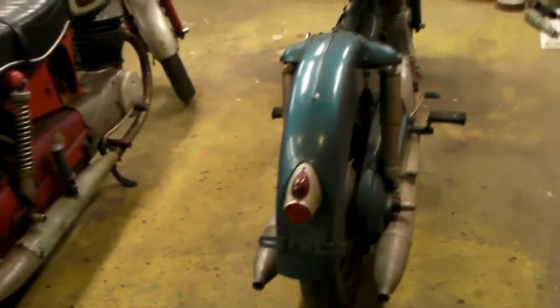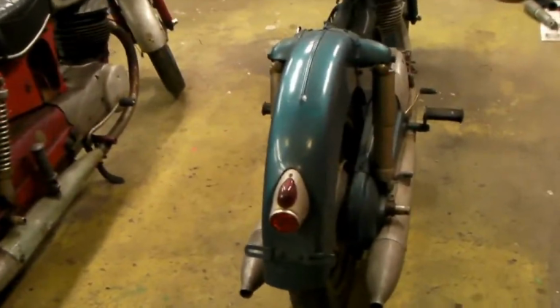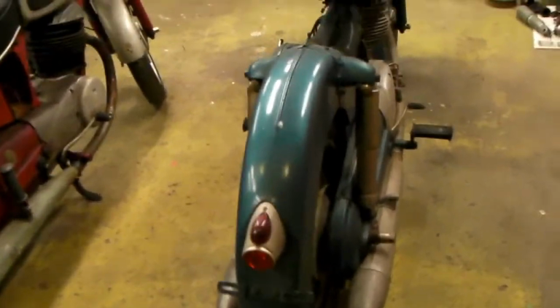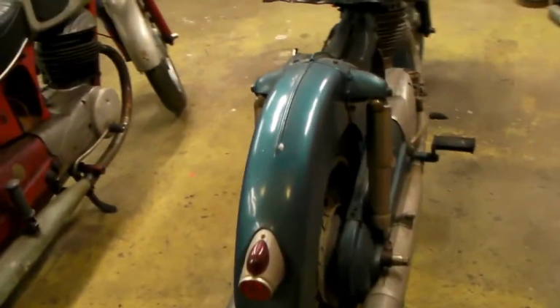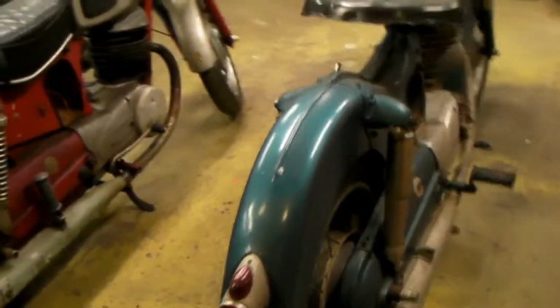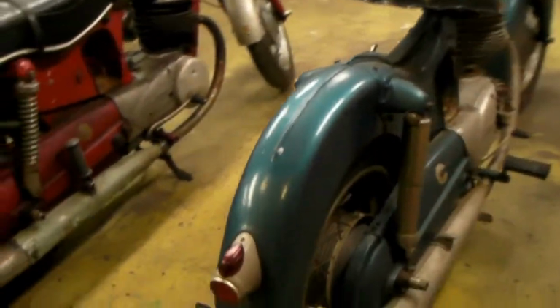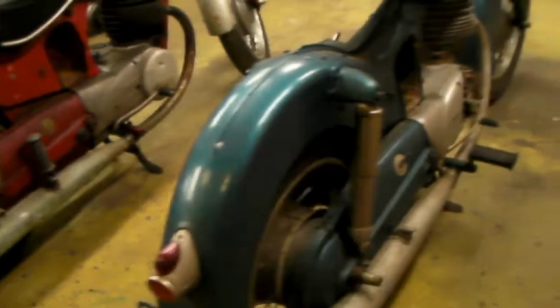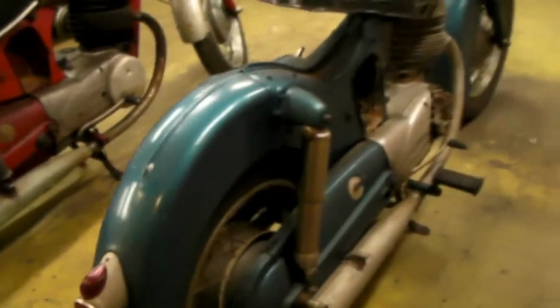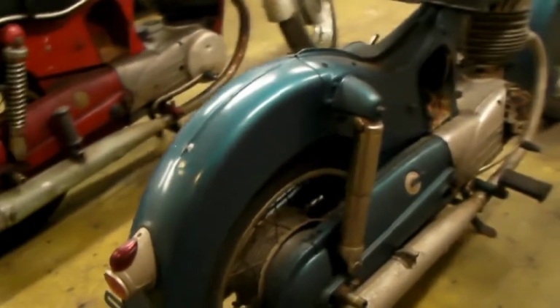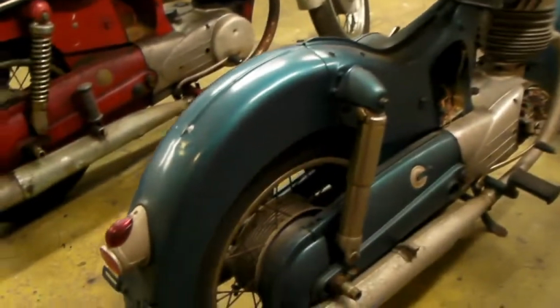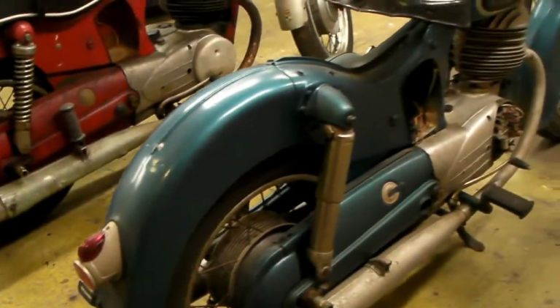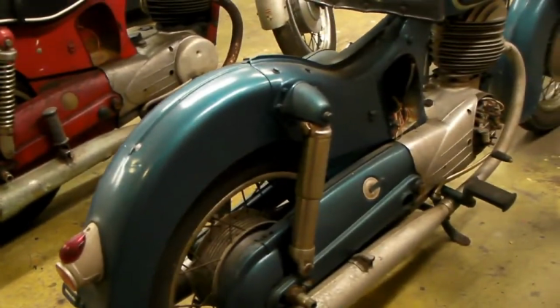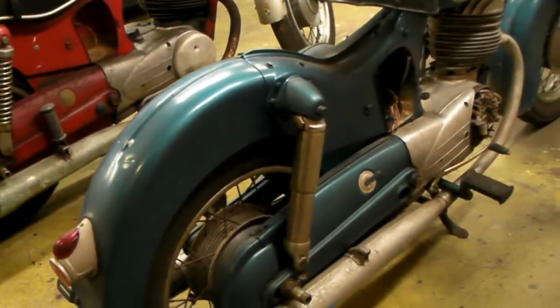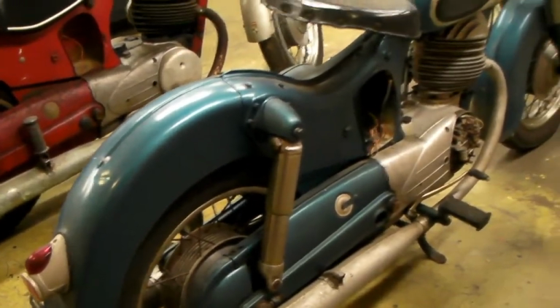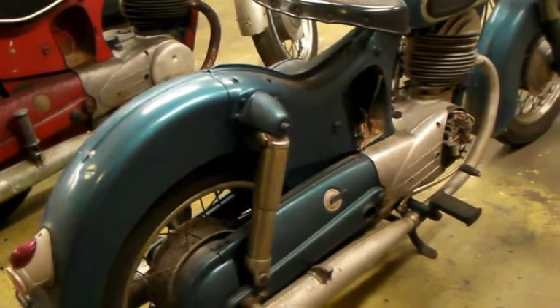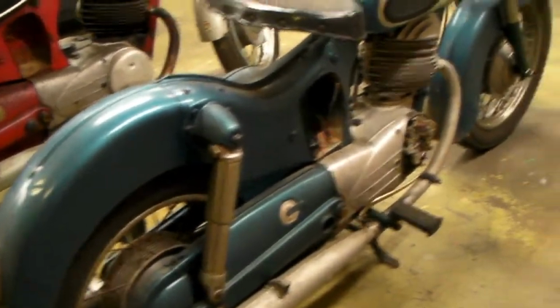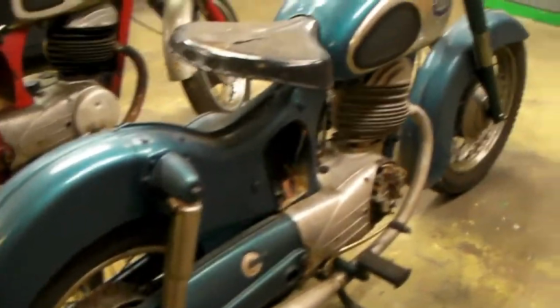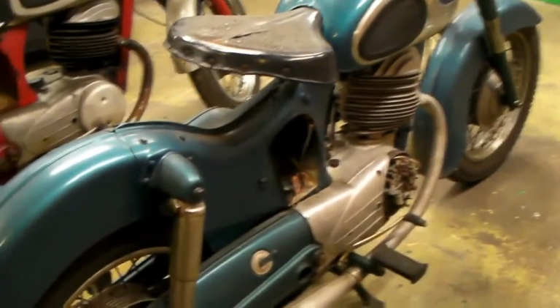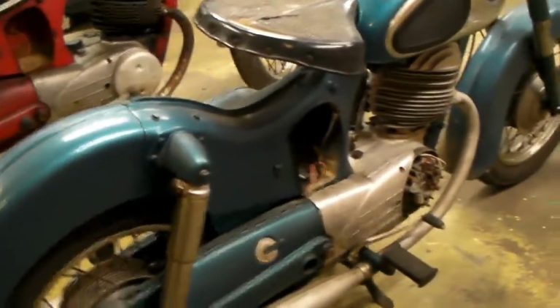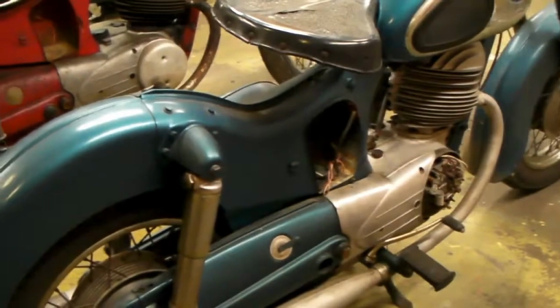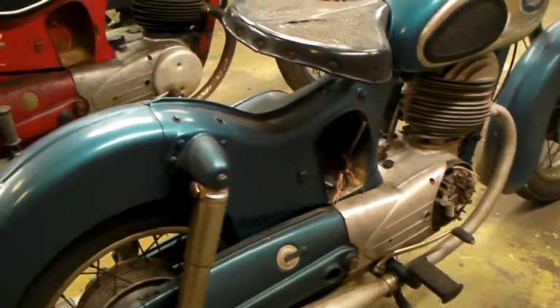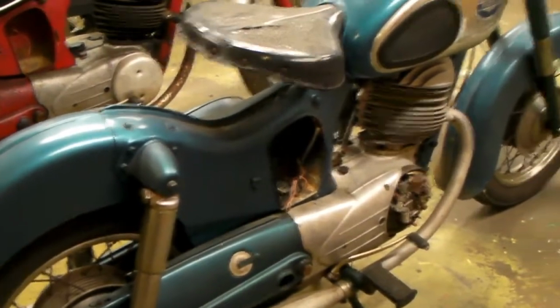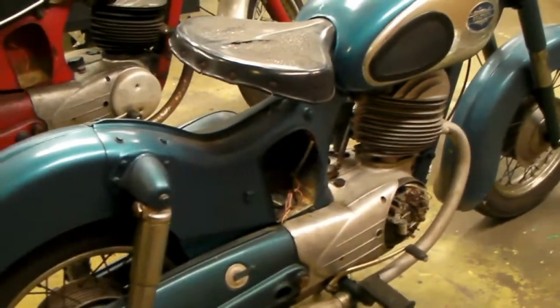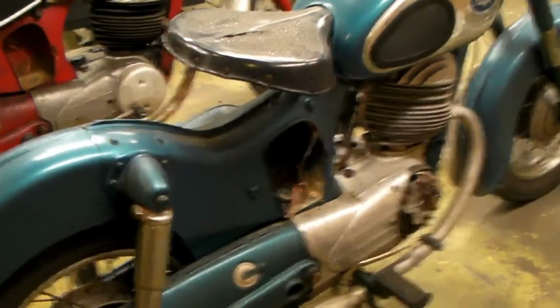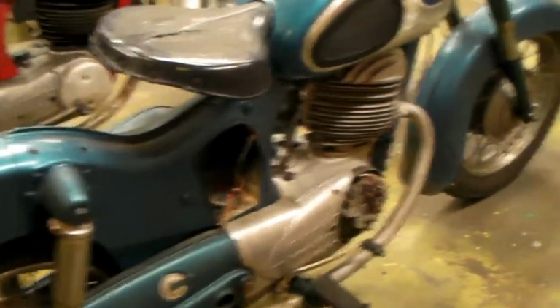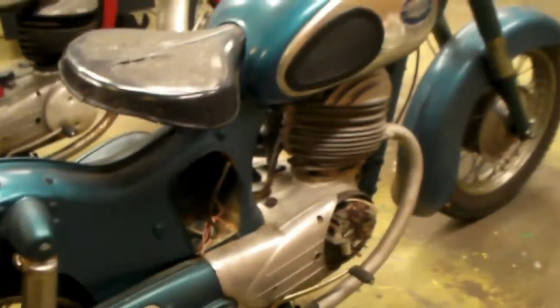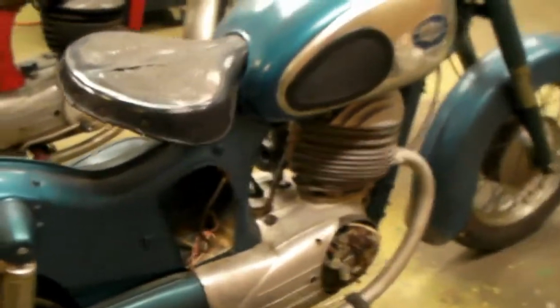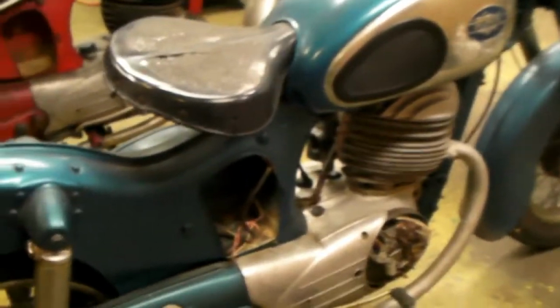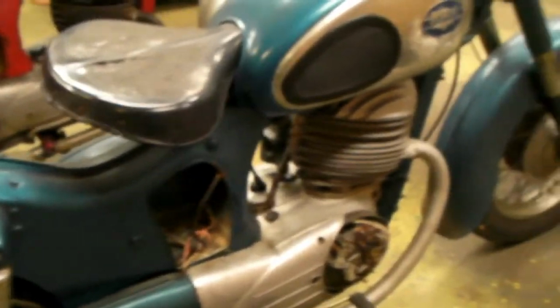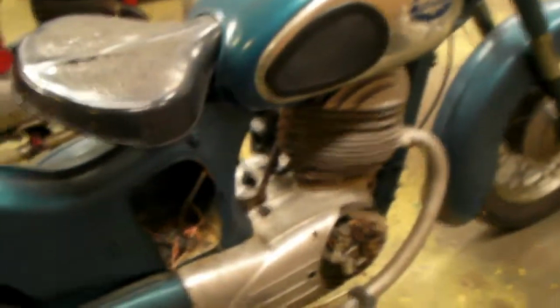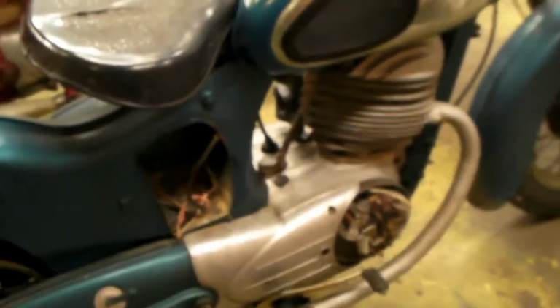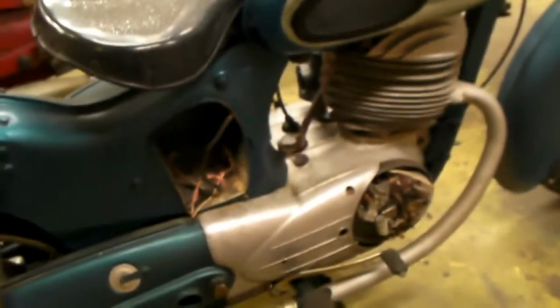People may be wondering just what it is that I'm working on a junkyard engine for. I'm doing that so I'll be able to do a good job when I go to tear apart this engine.